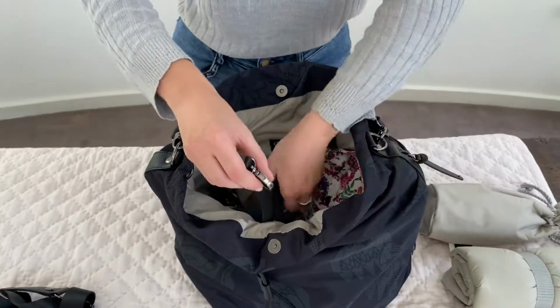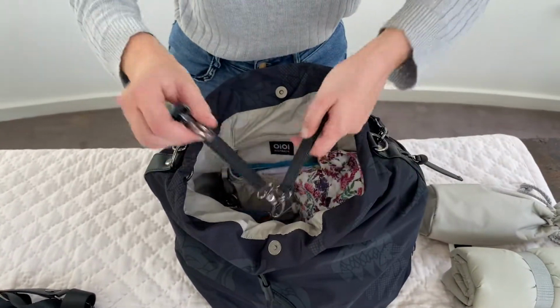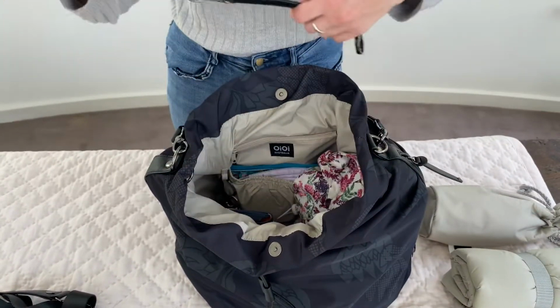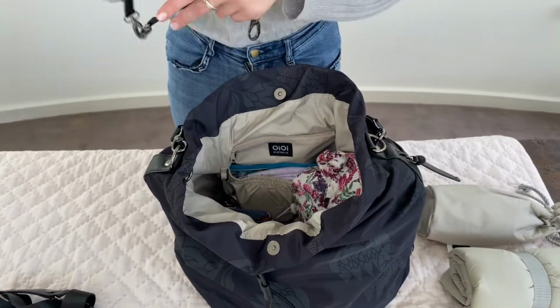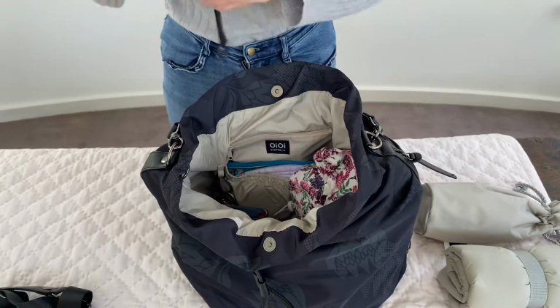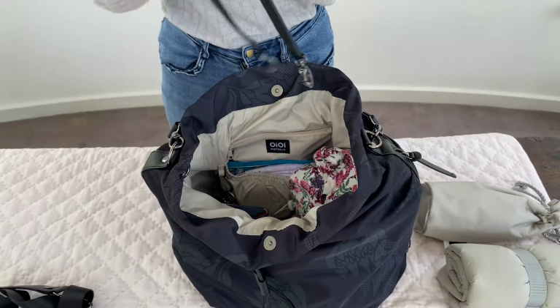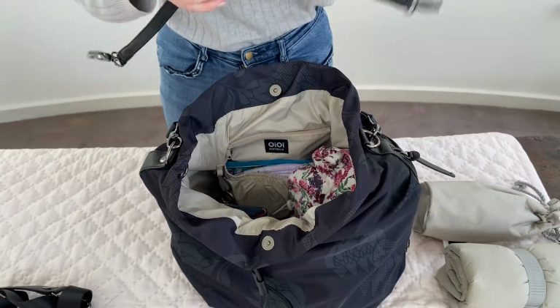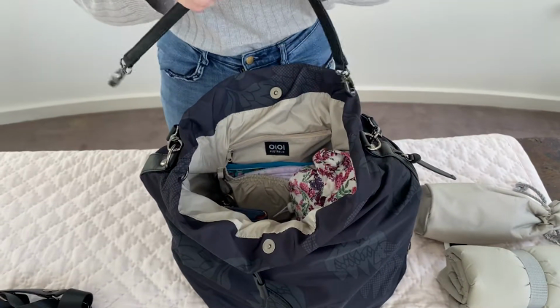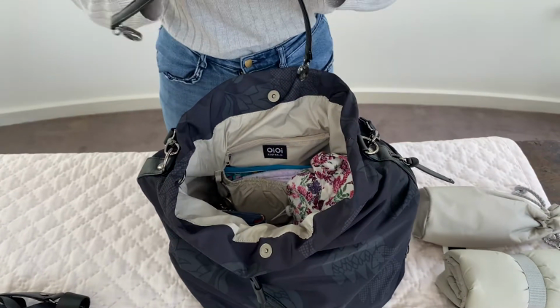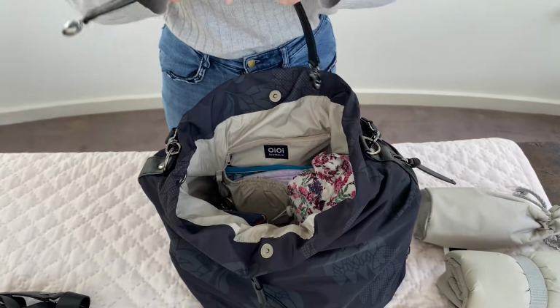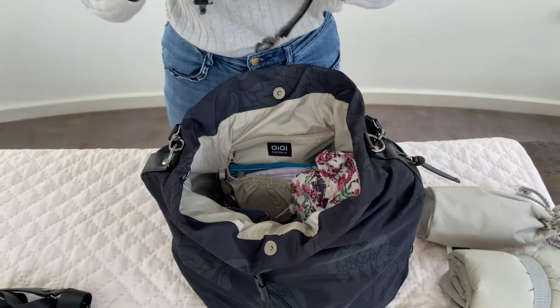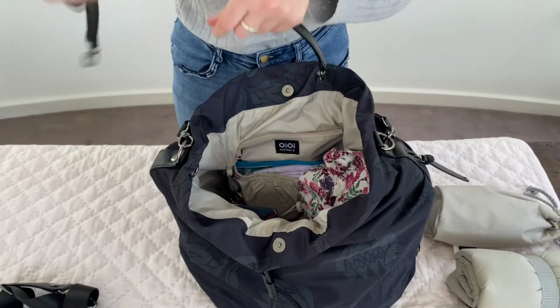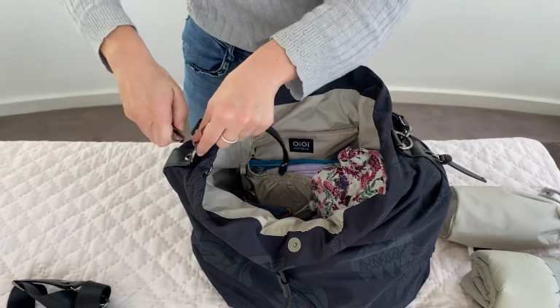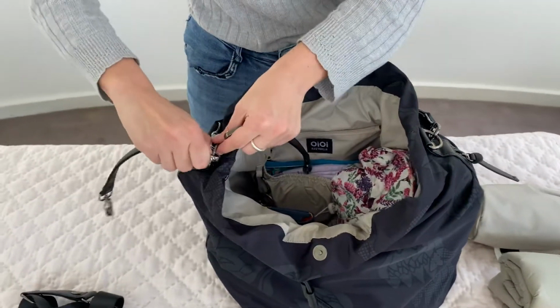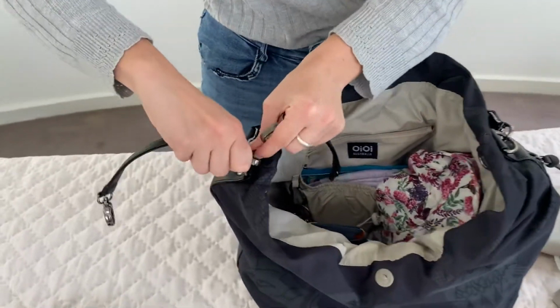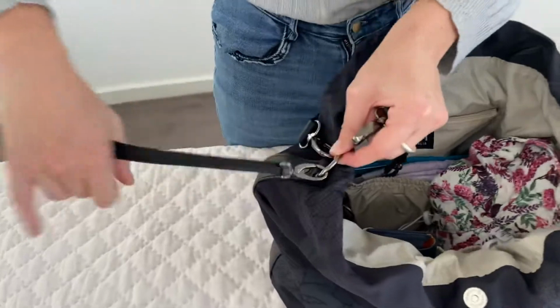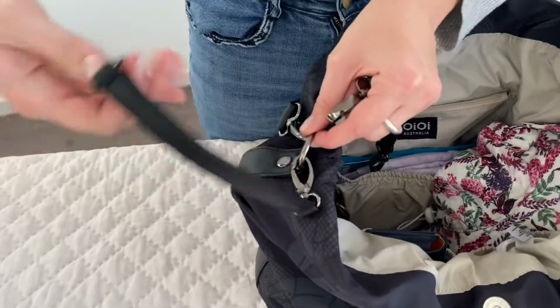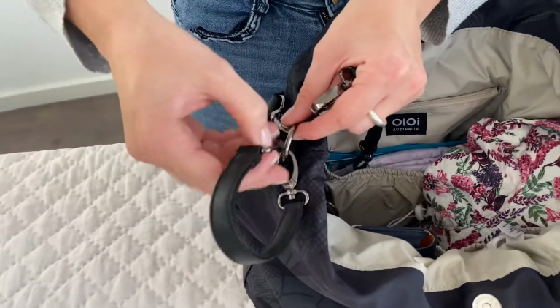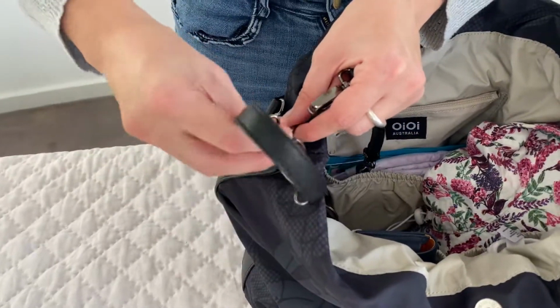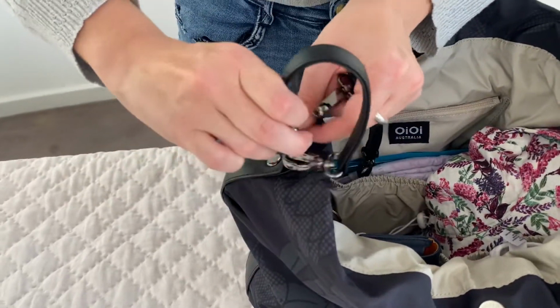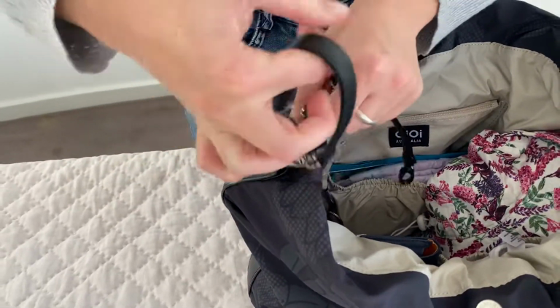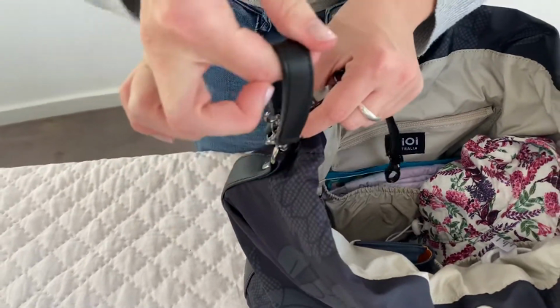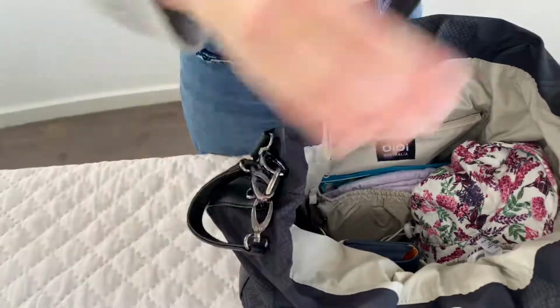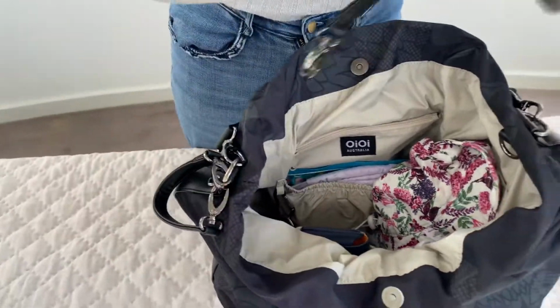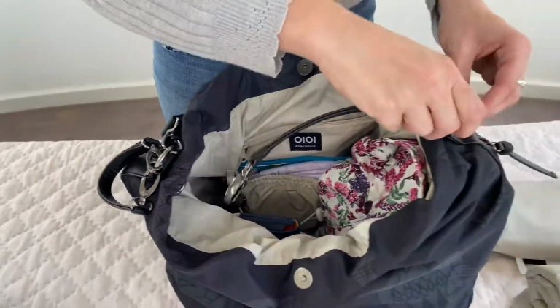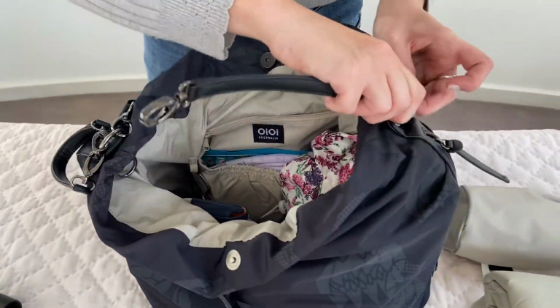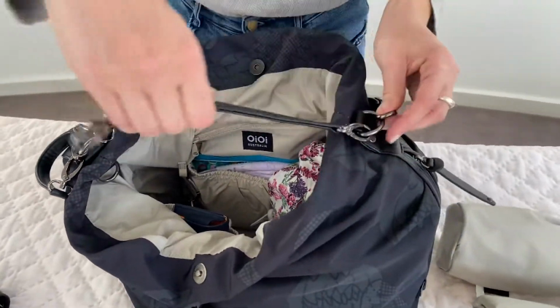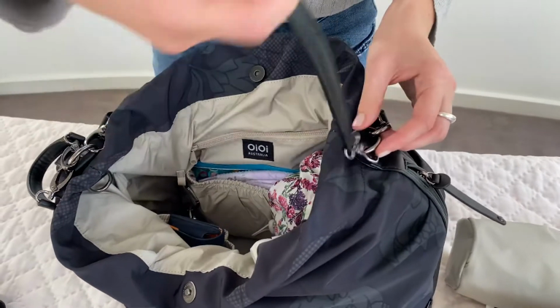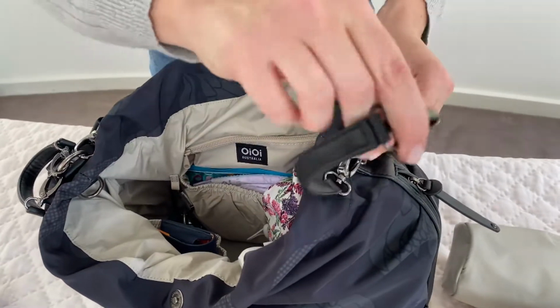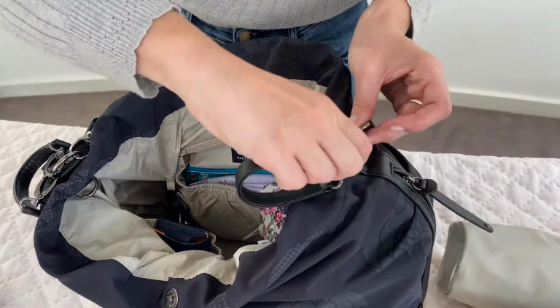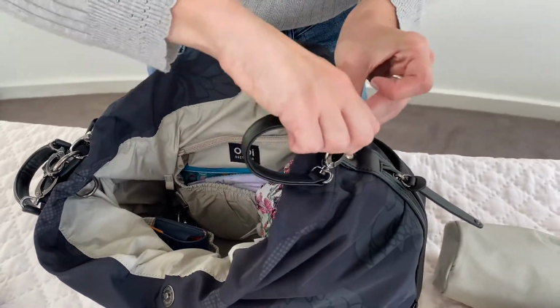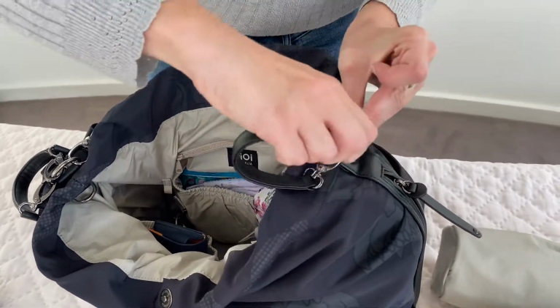This bag can clip onto your stroller if you would like — you simply clip onto these D-rings and loop over the handle of your pram like so.